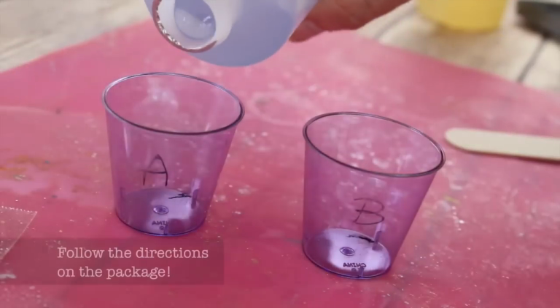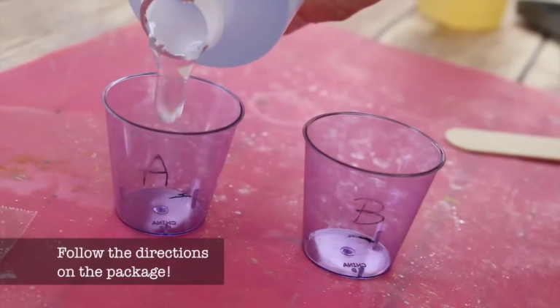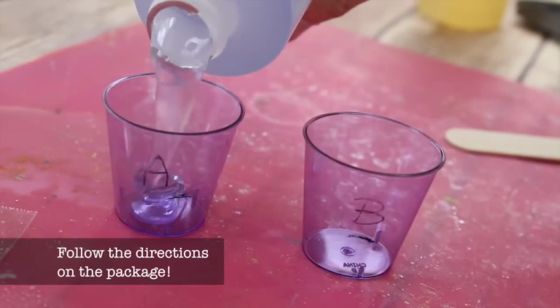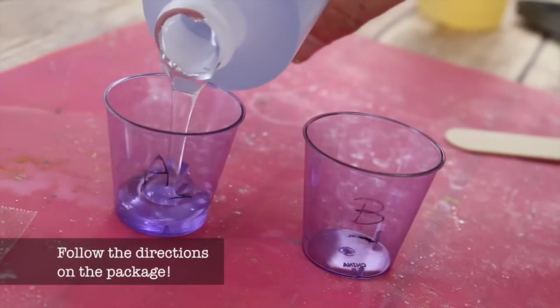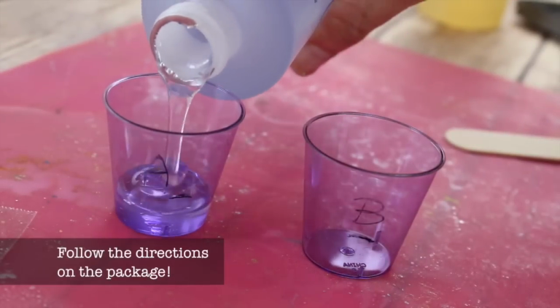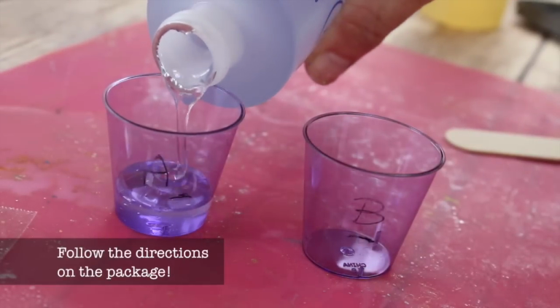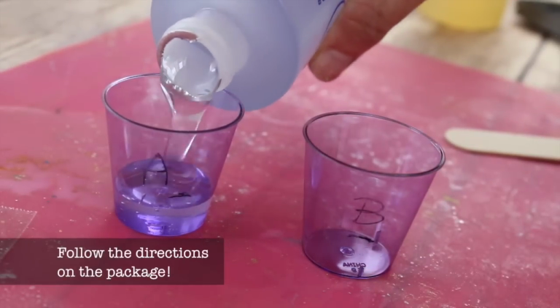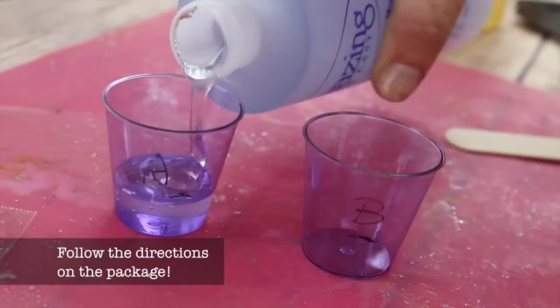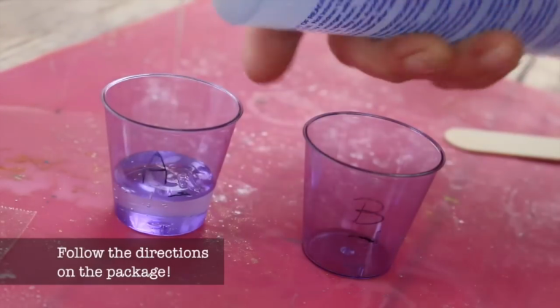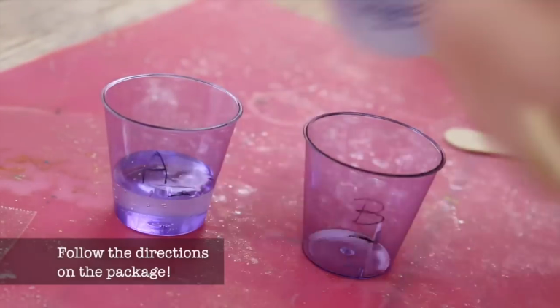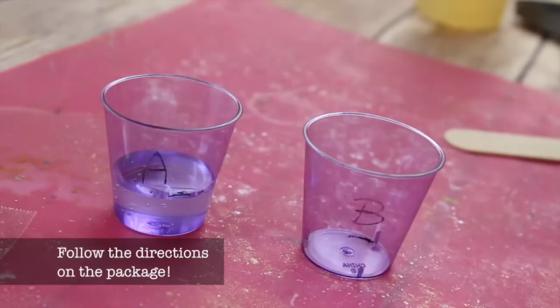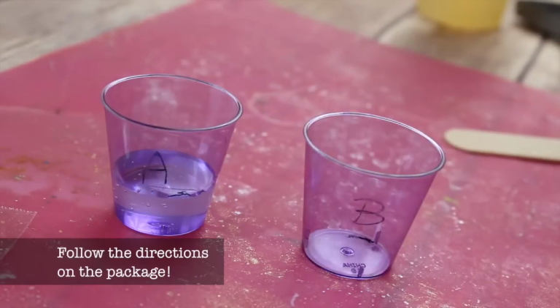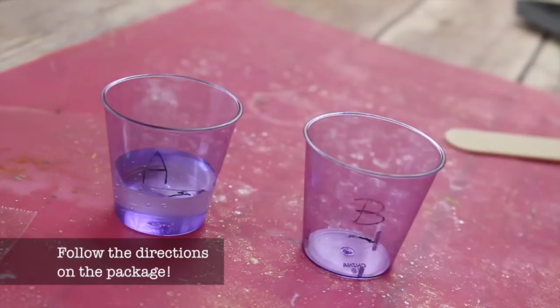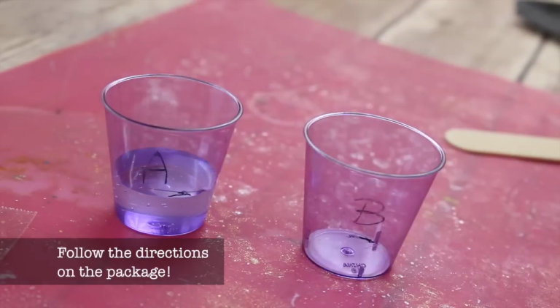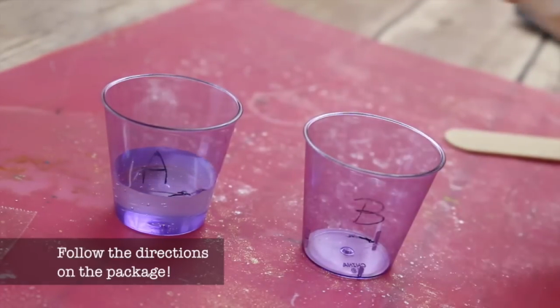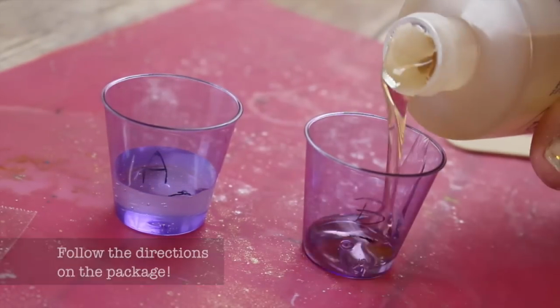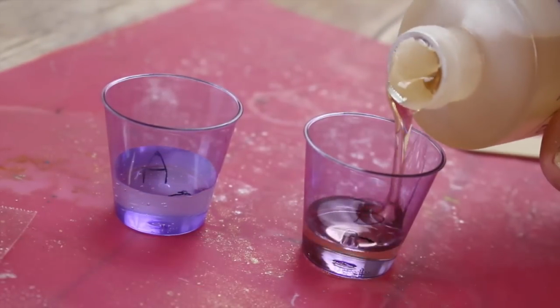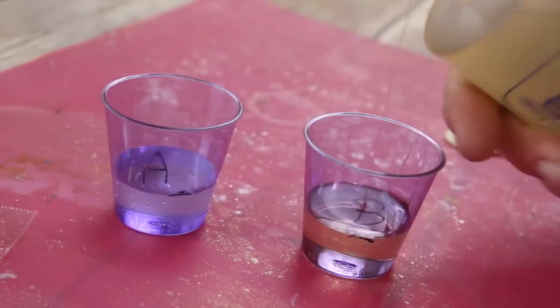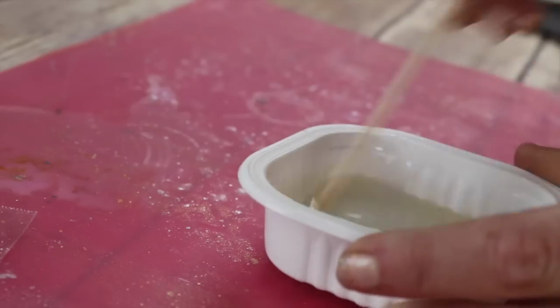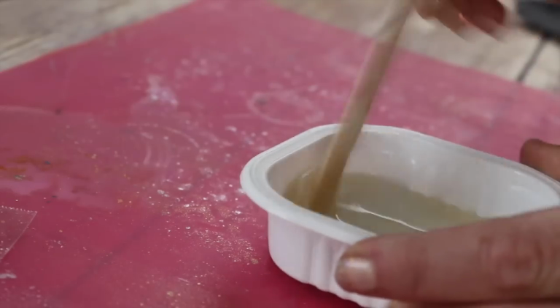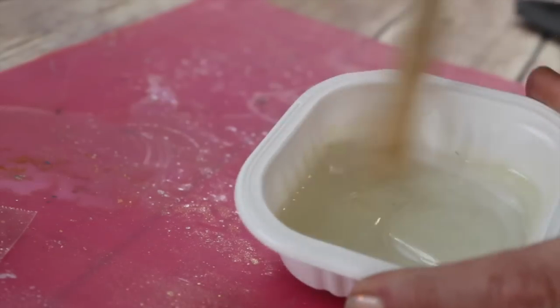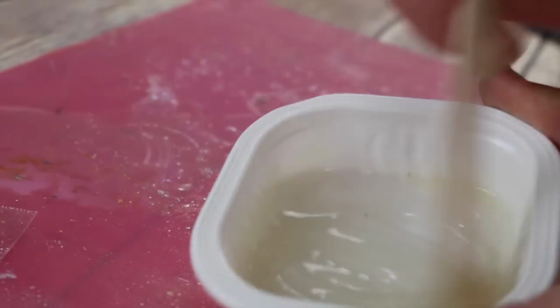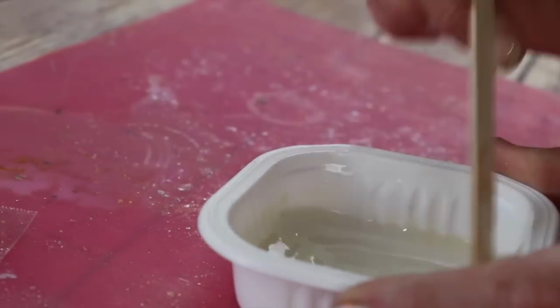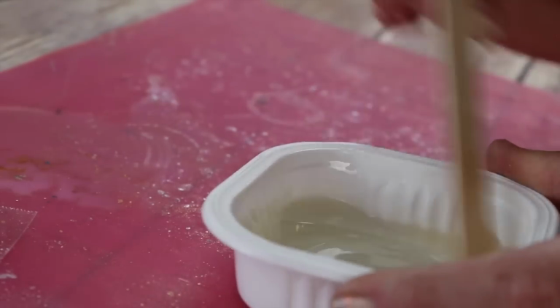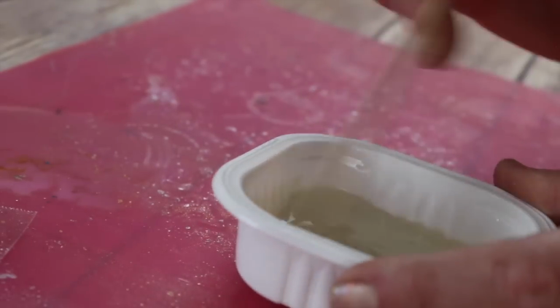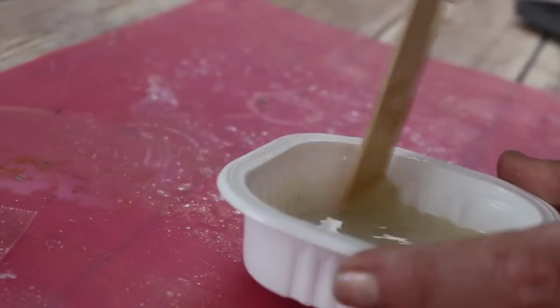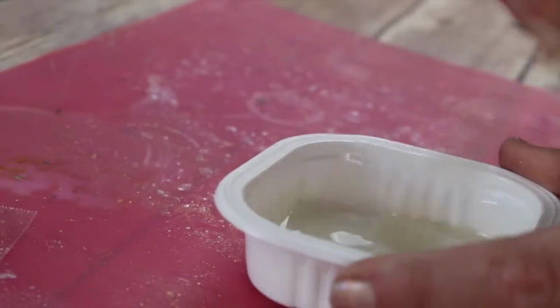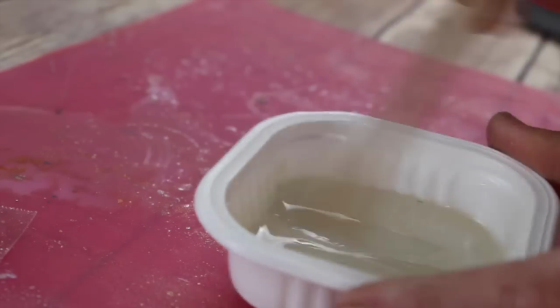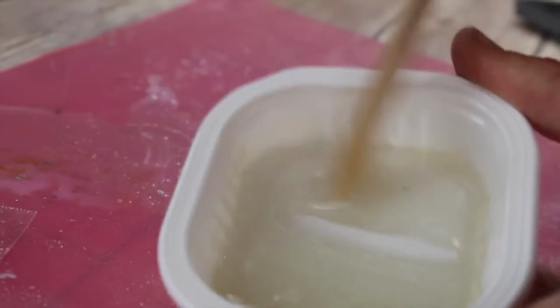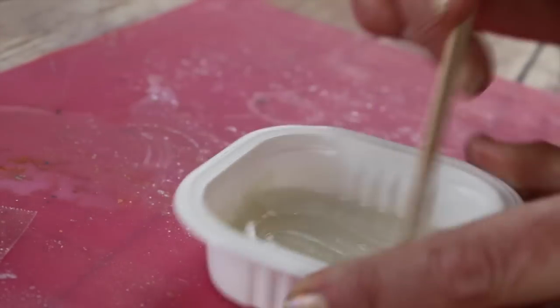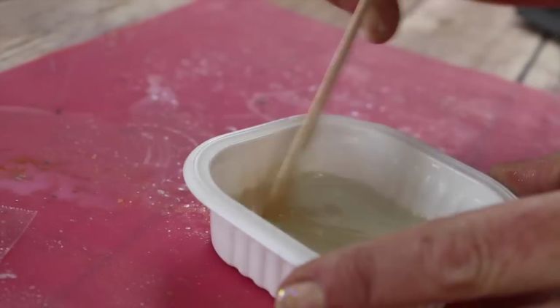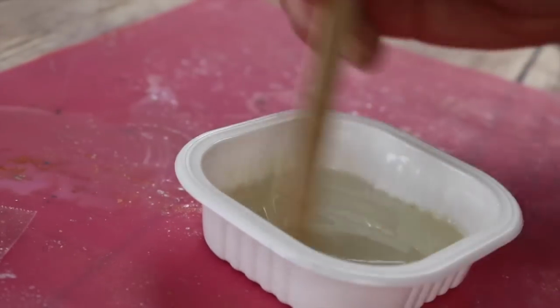Now using the instructions on your package, mix your two-part epoxy resin. Make sure that you mix it thoroughly and also let it sit for a little bit as the package may indicate, so that all the air bubbles are working their way out.